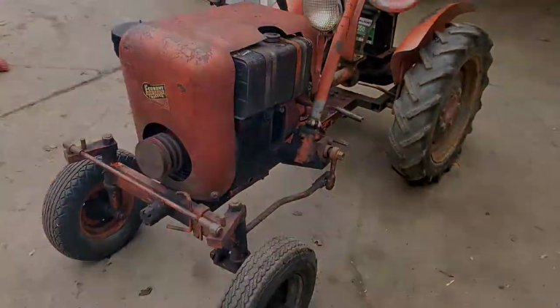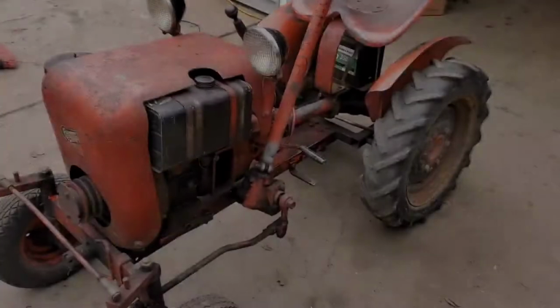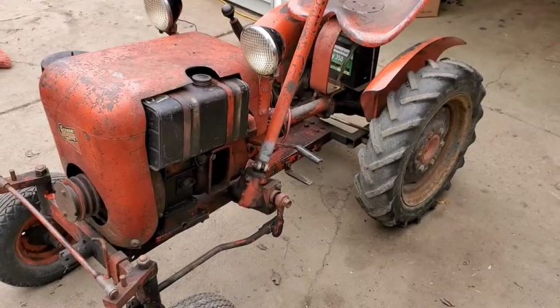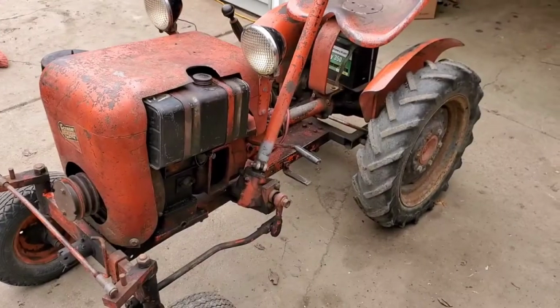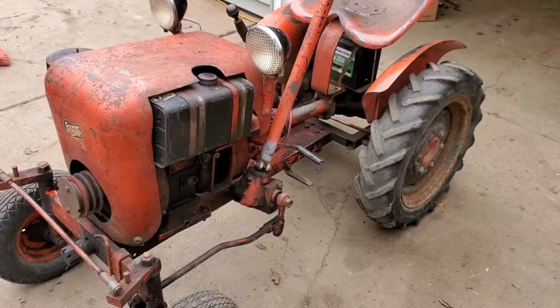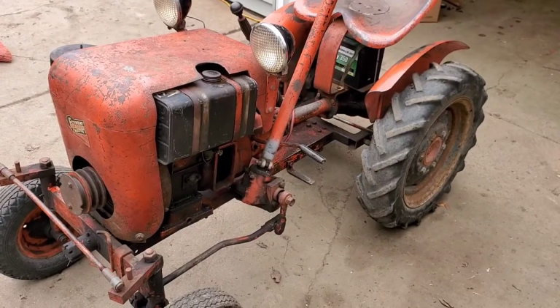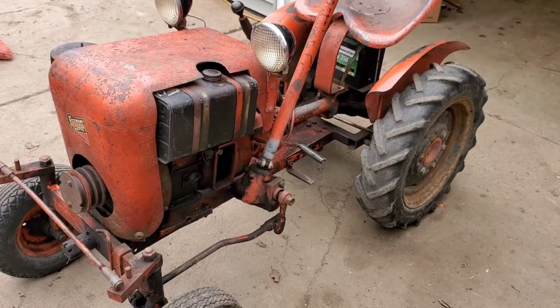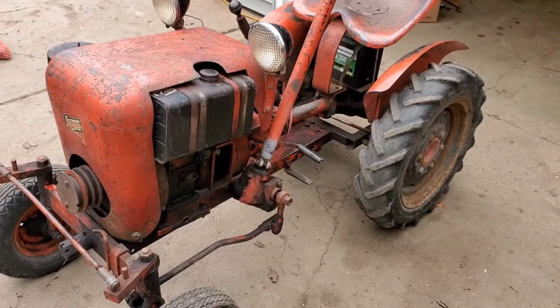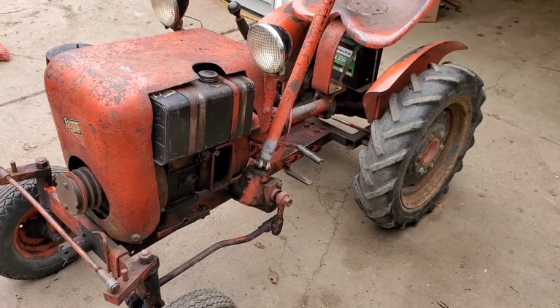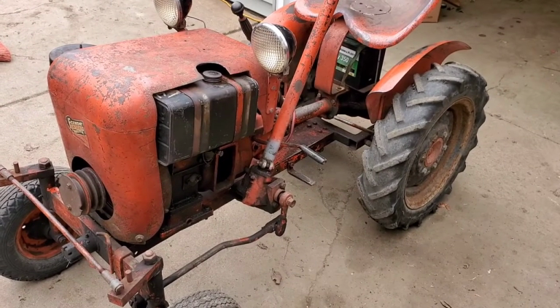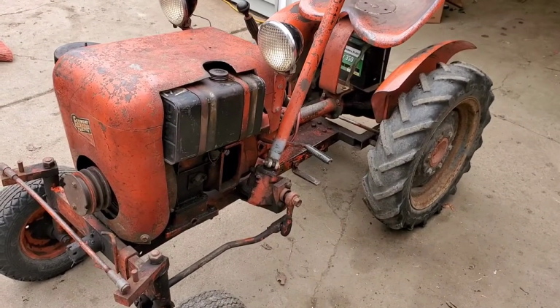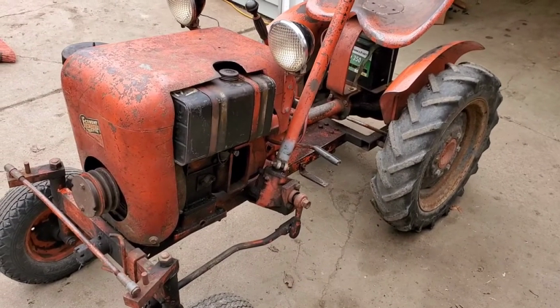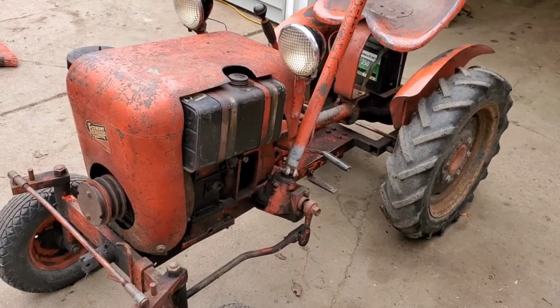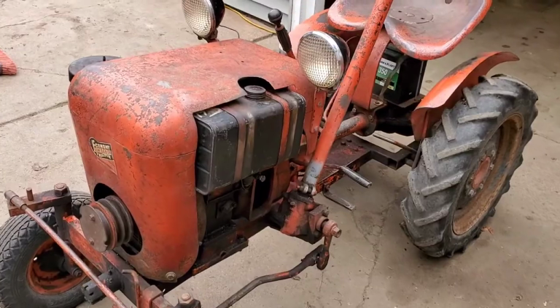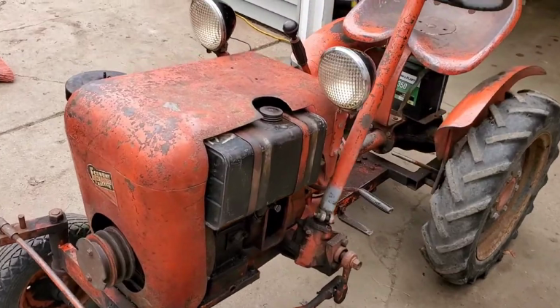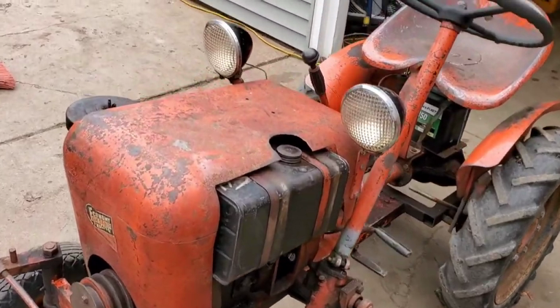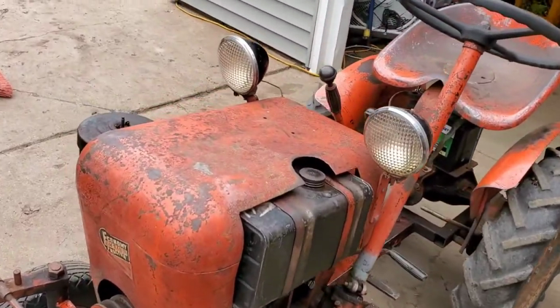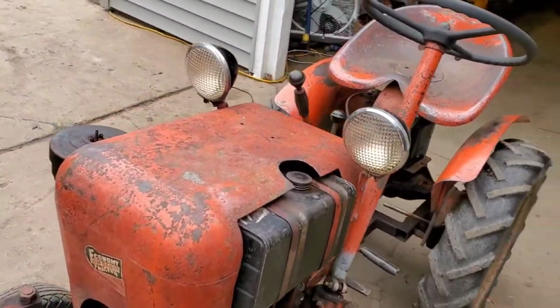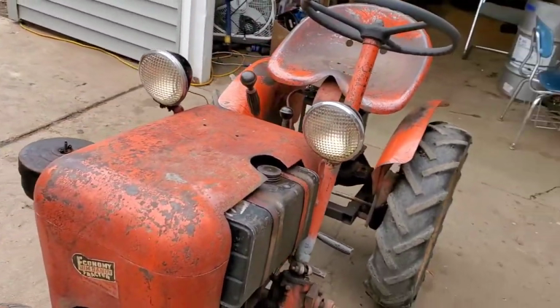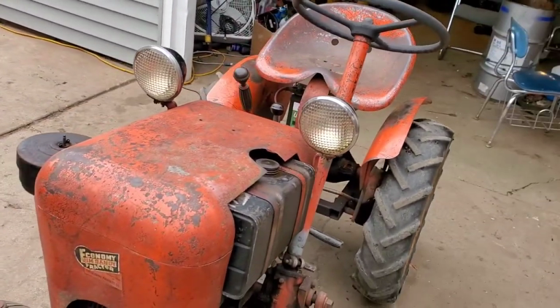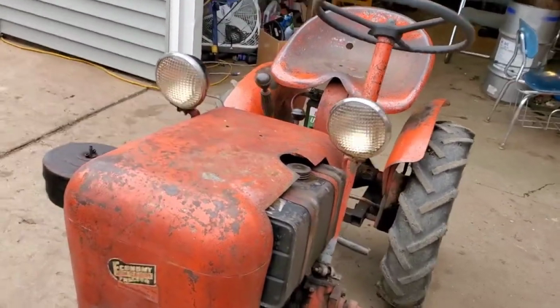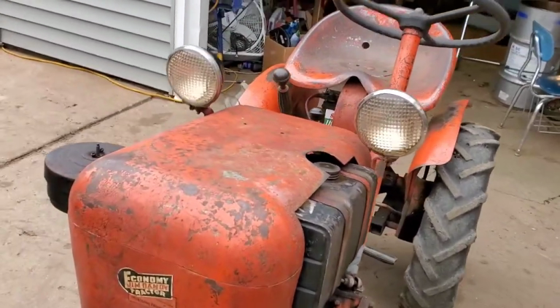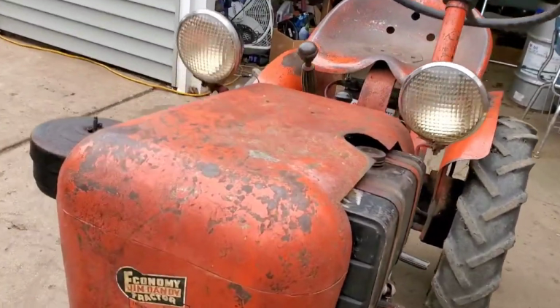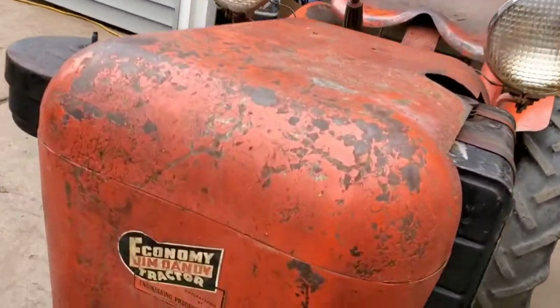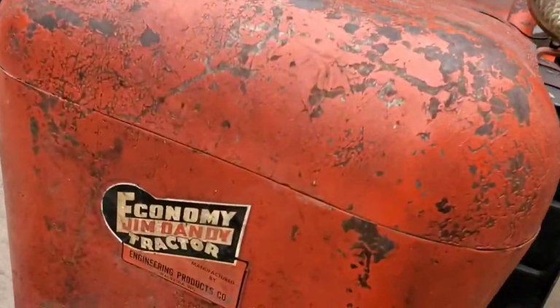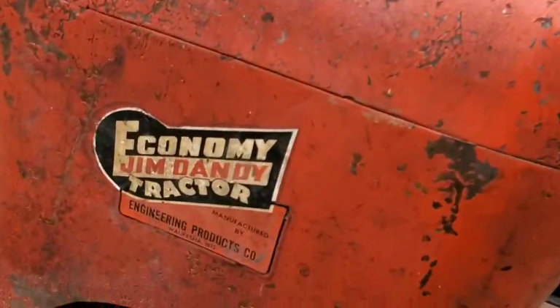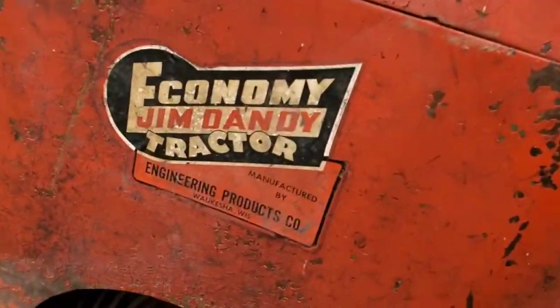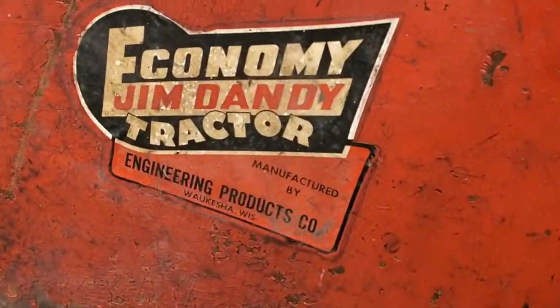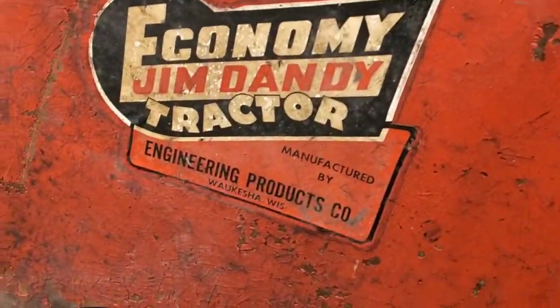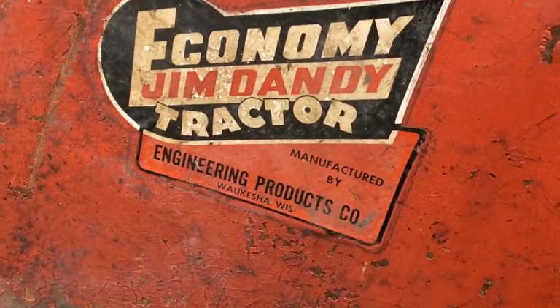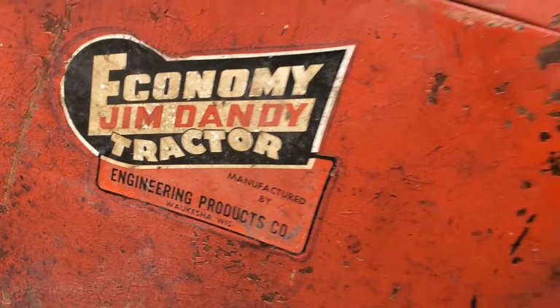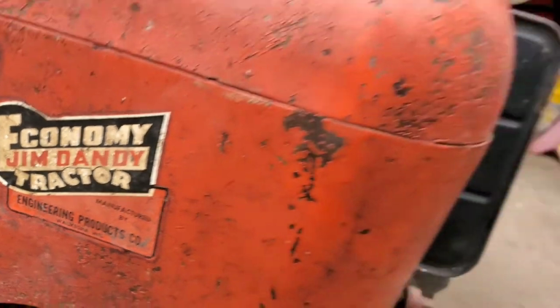What we have here, my friends, is a 1960 Jim Dandy, which is made by Economy, which is Engineering Products out of Waukesha, Wisconsin.